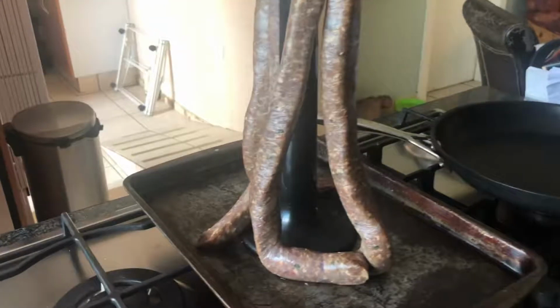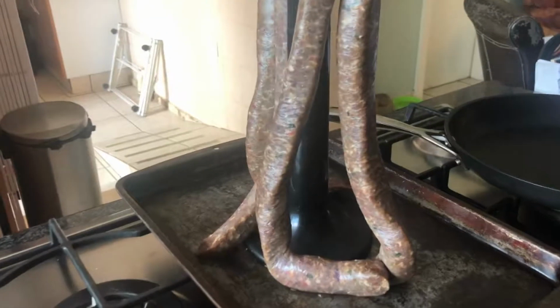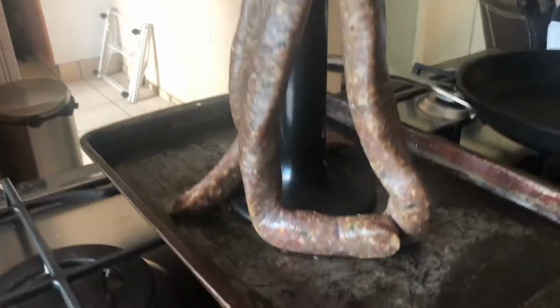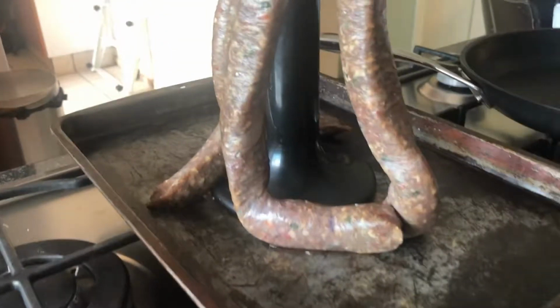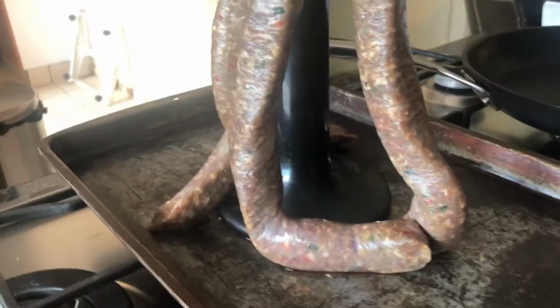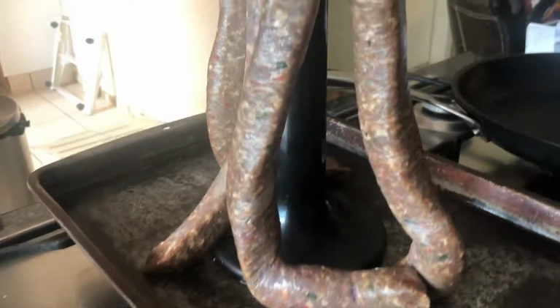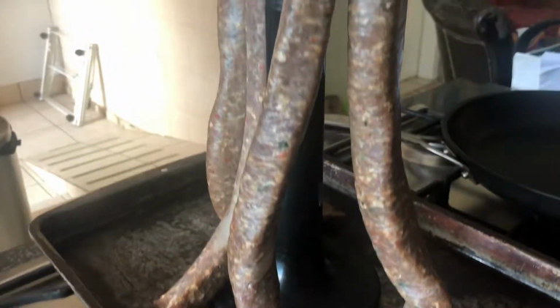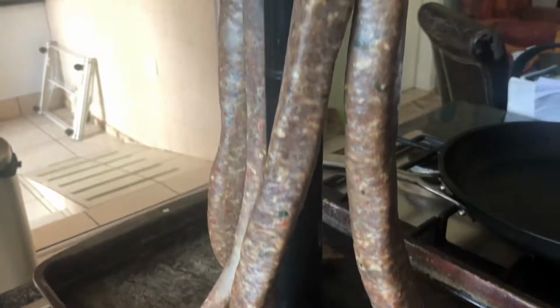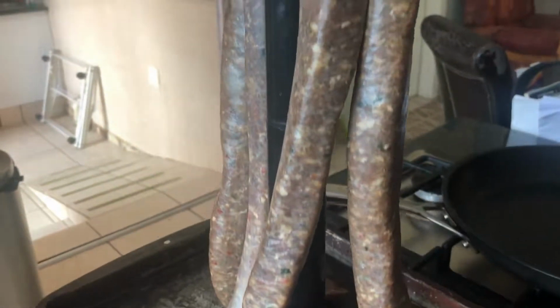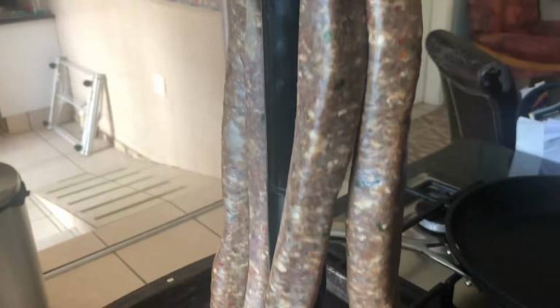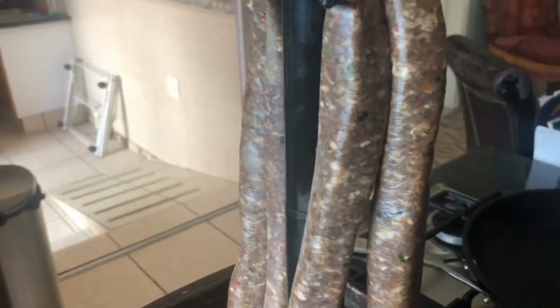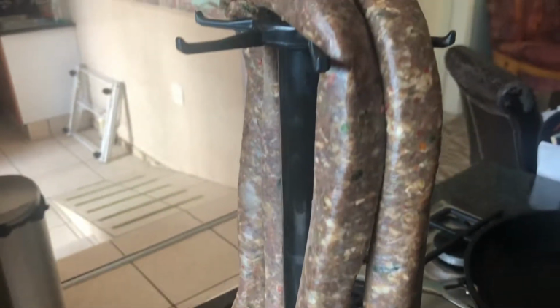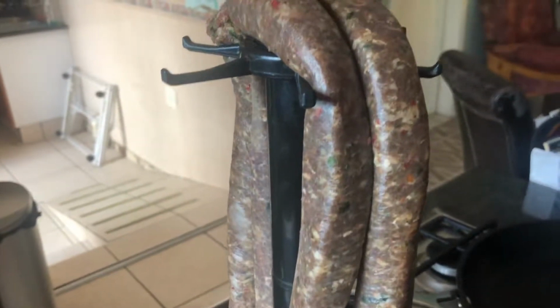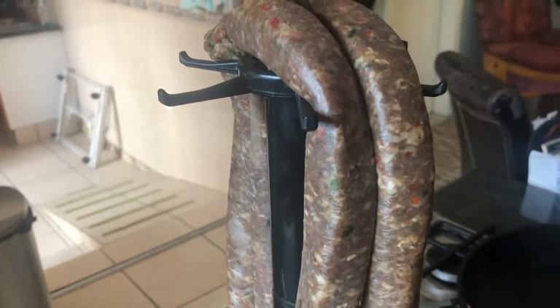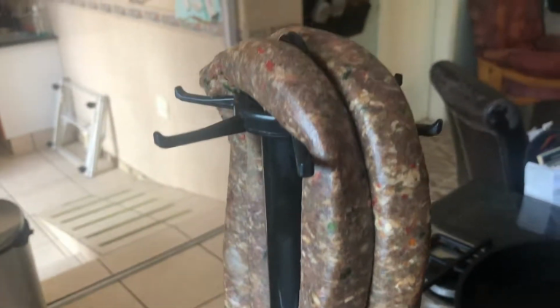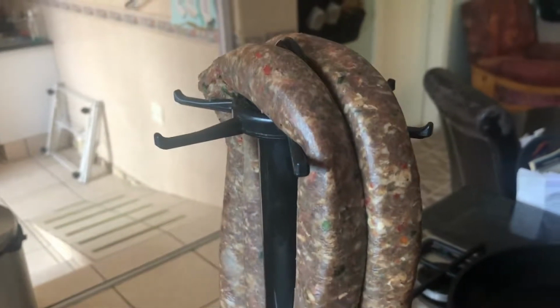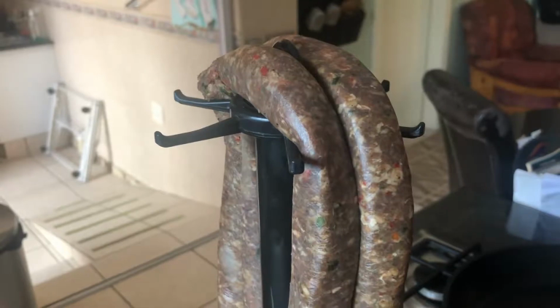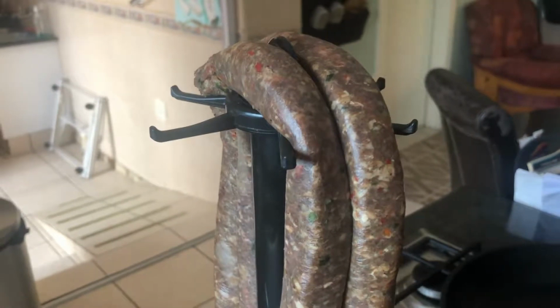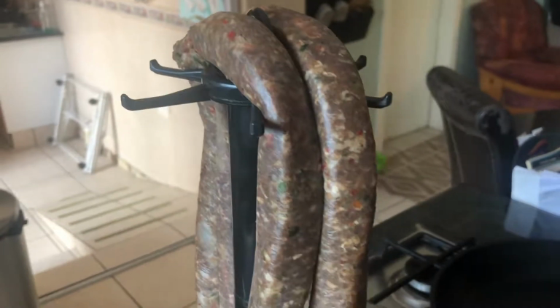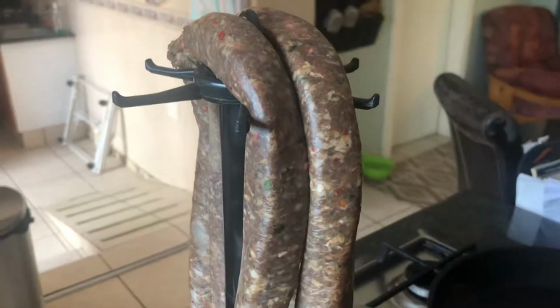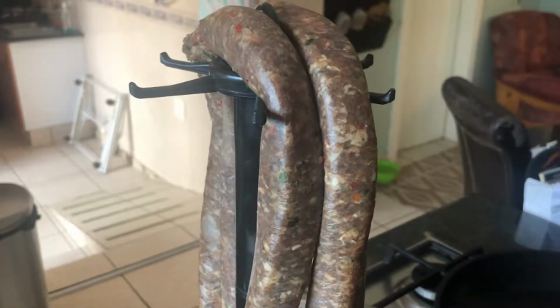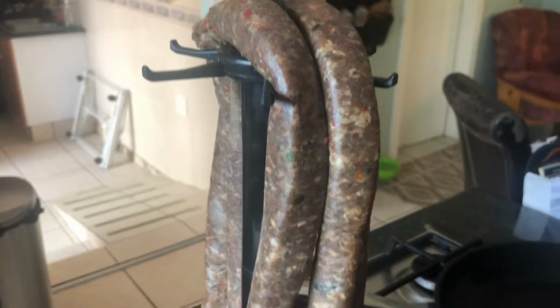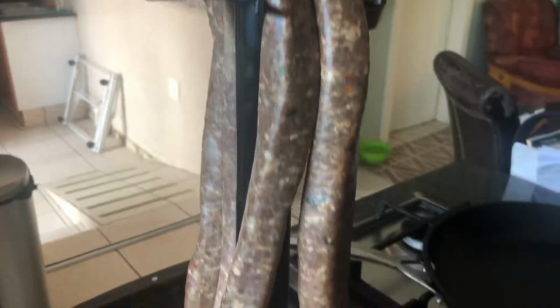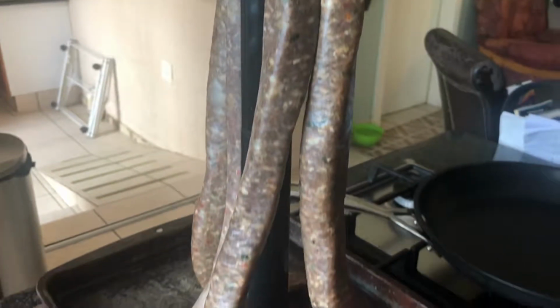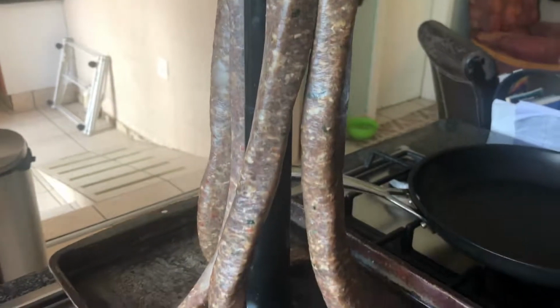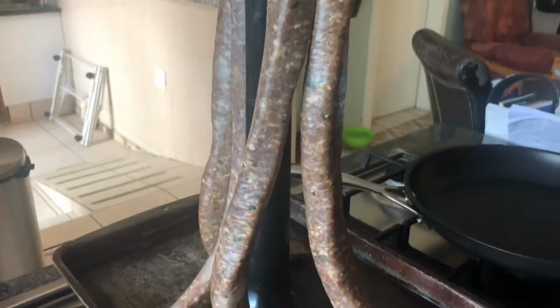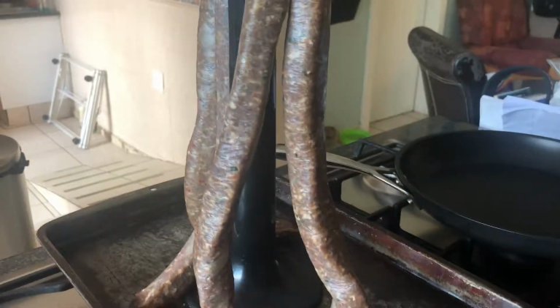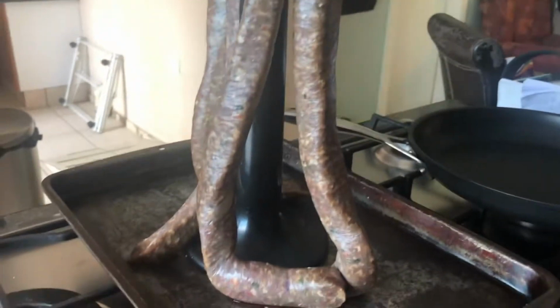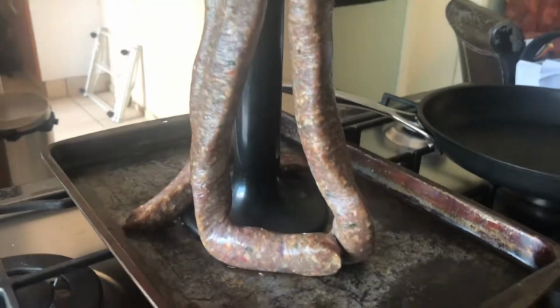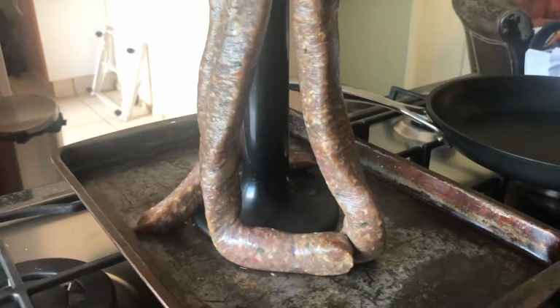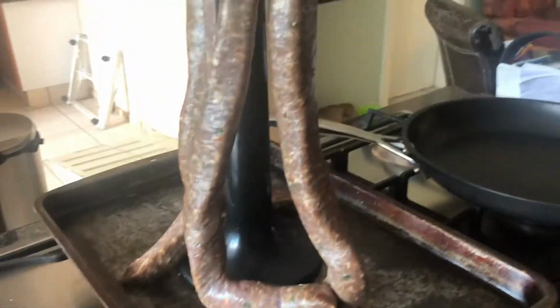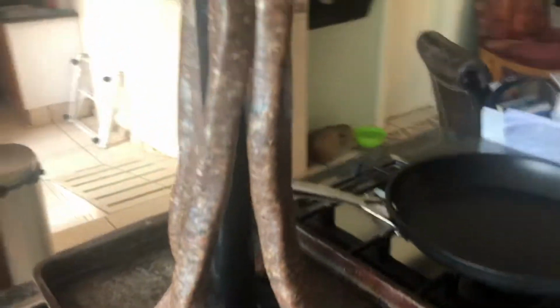This here is chili boerewors — it's got chili in it, there's no fat unfortunately, it's super birdy, and it's really fun to eat.